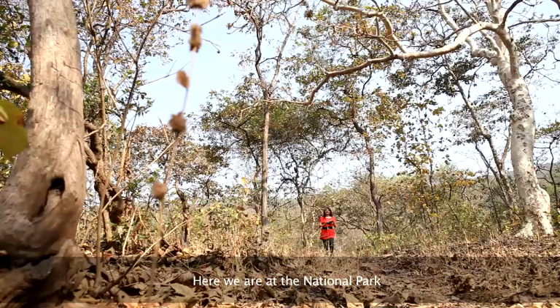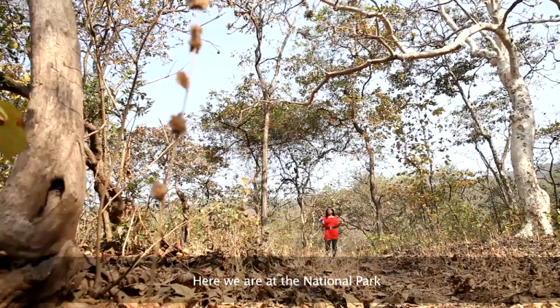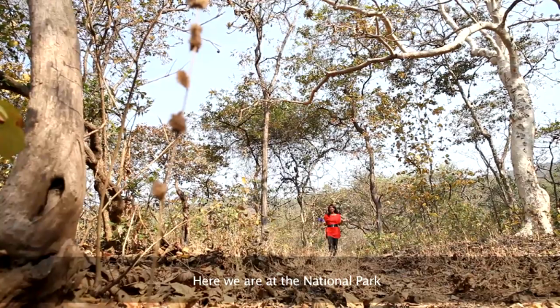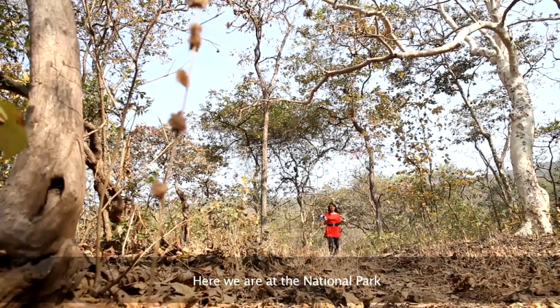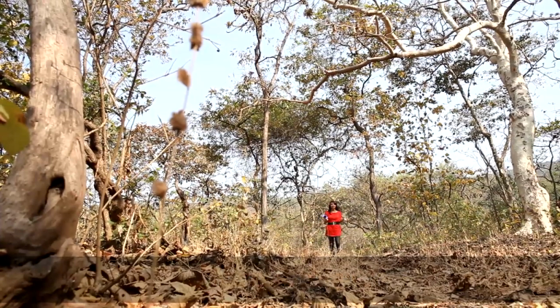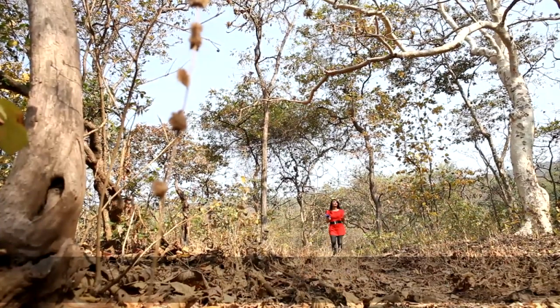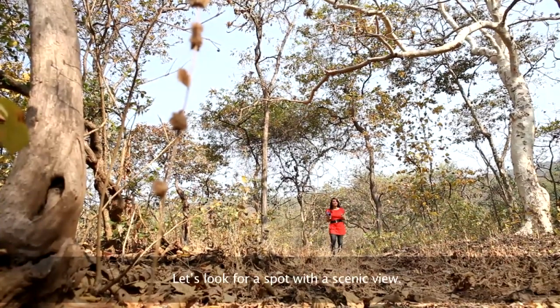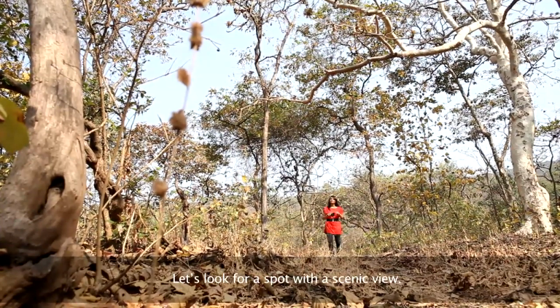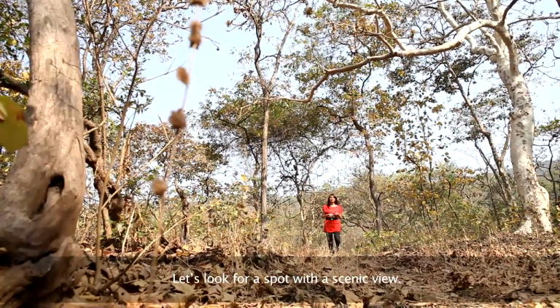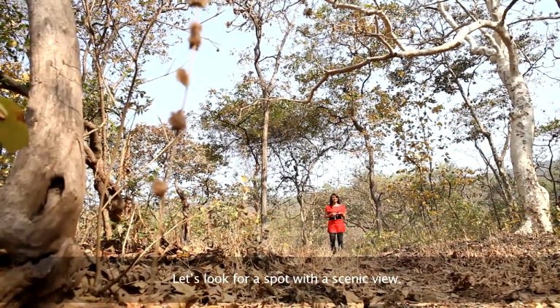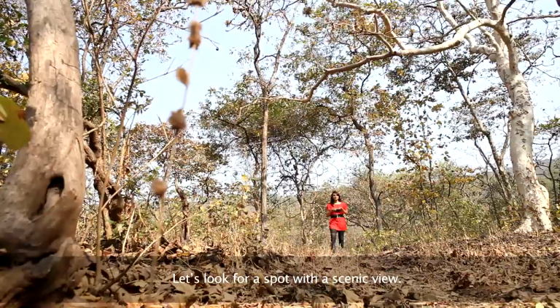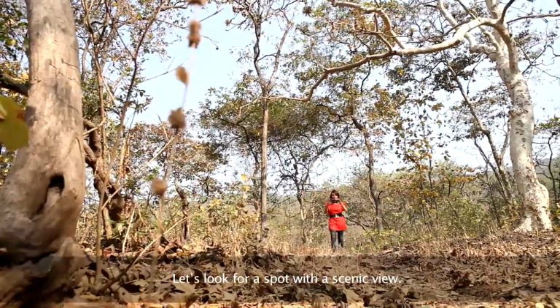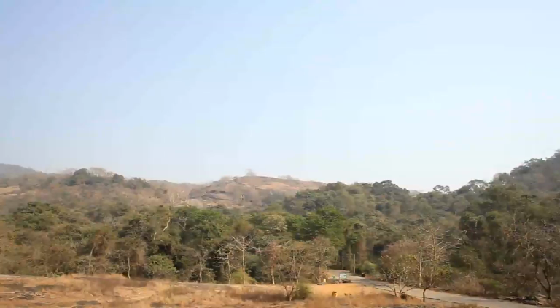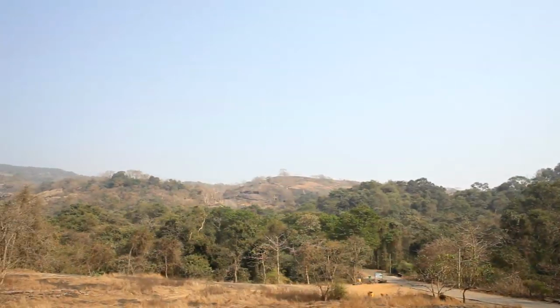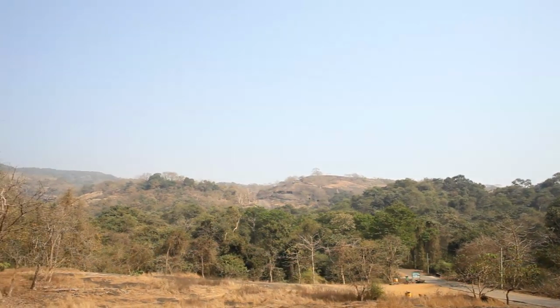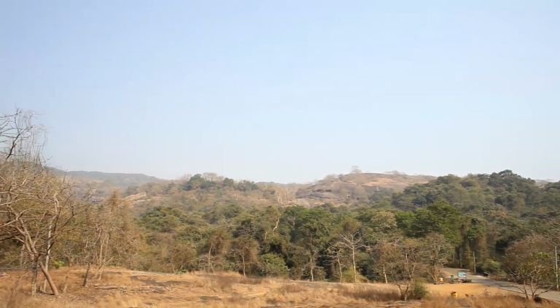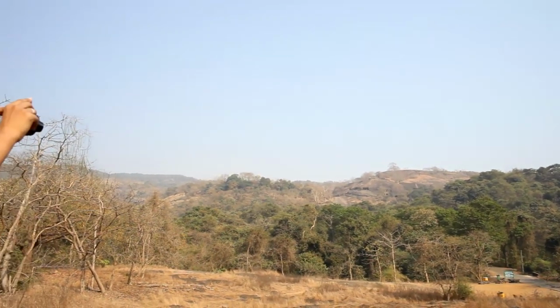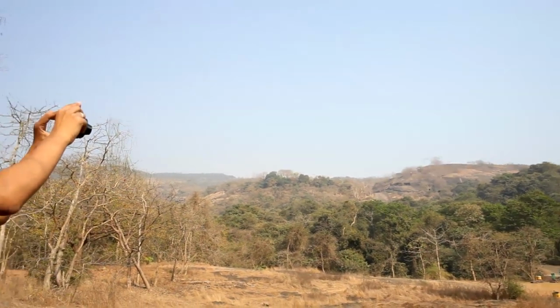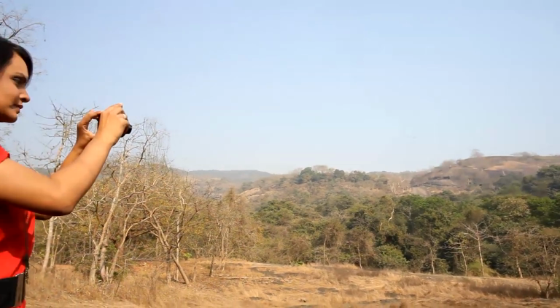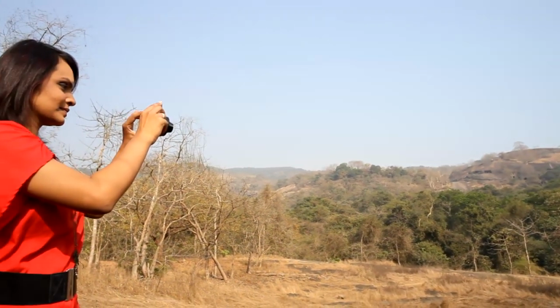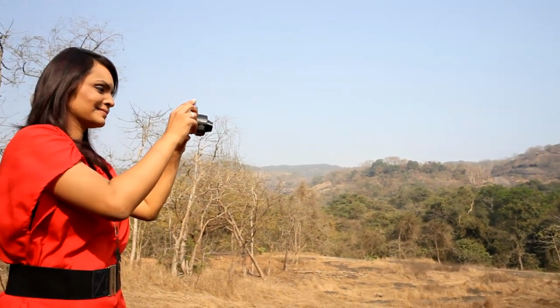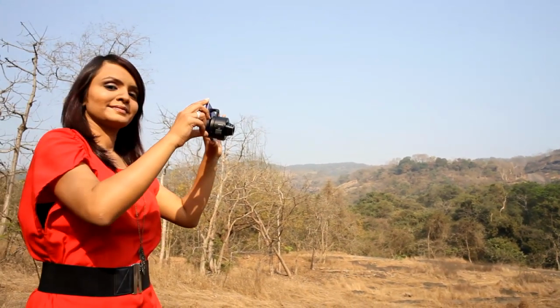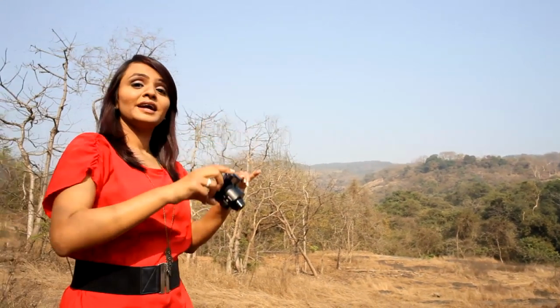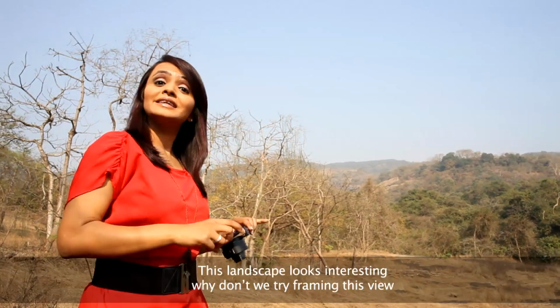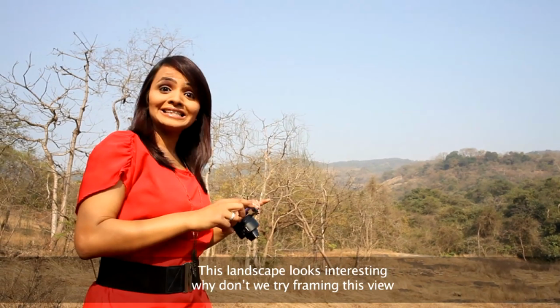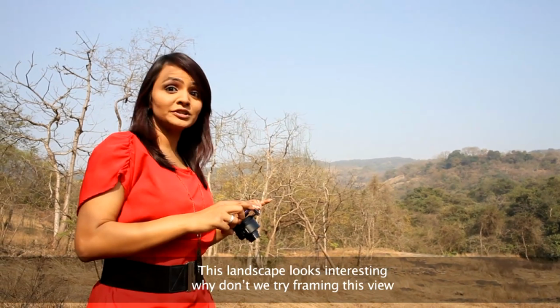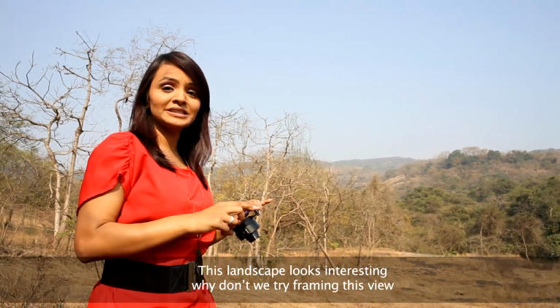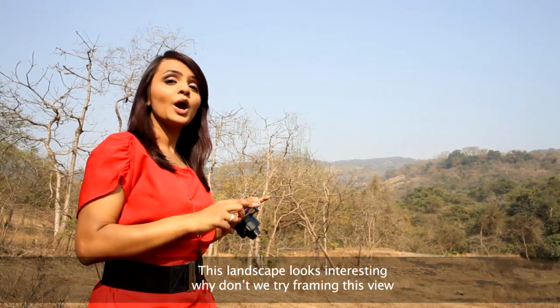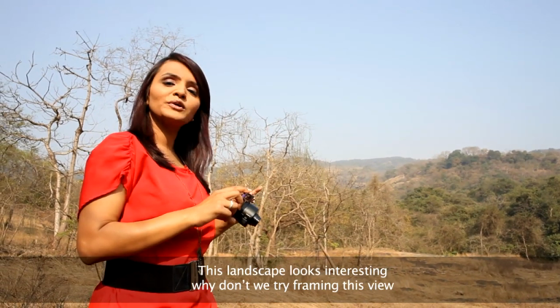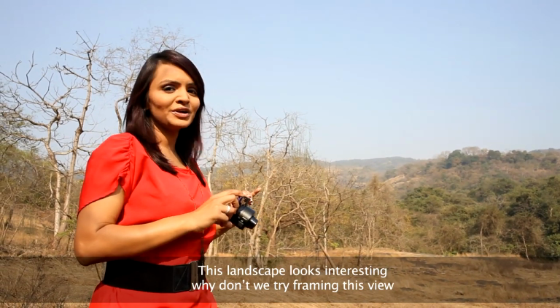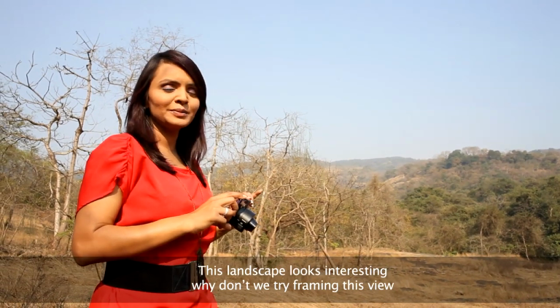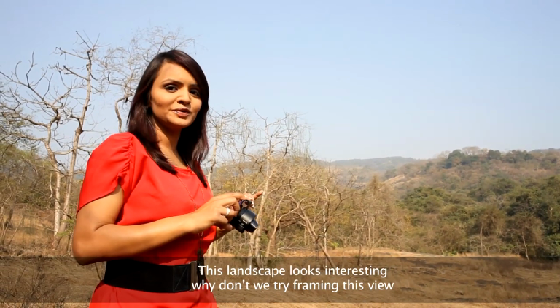Here we are at the national park. Let's look for a spot with a scenic view. This landscape looks interesting — why don't we try framing this view?